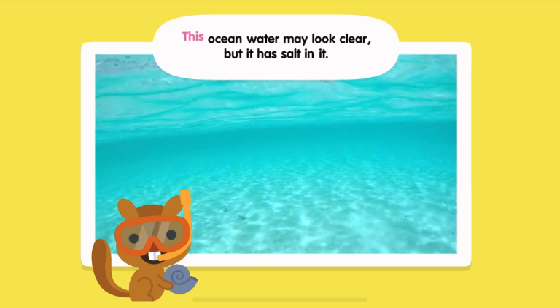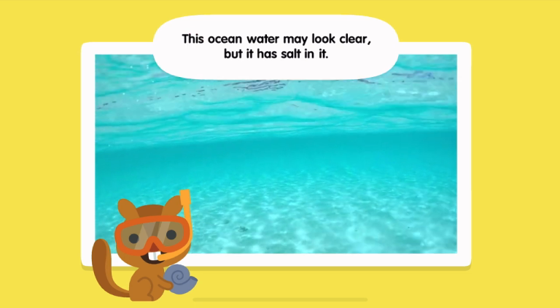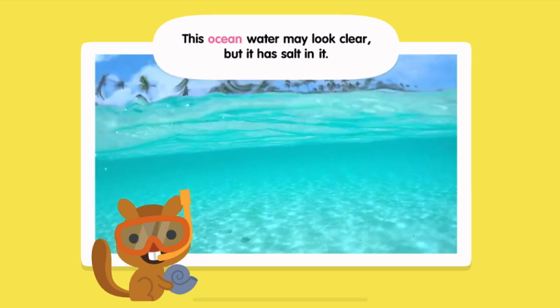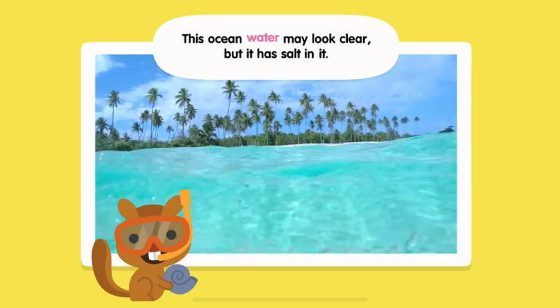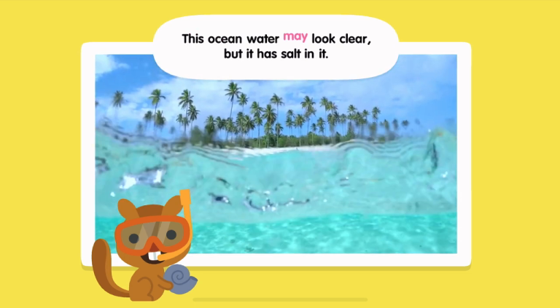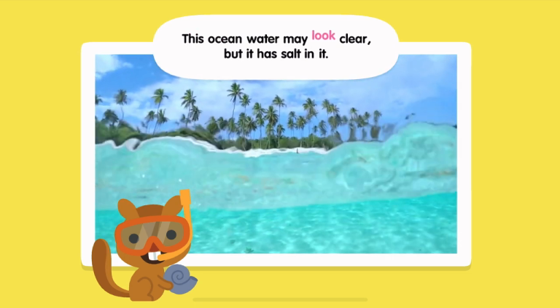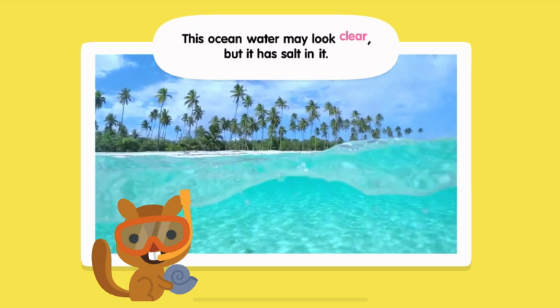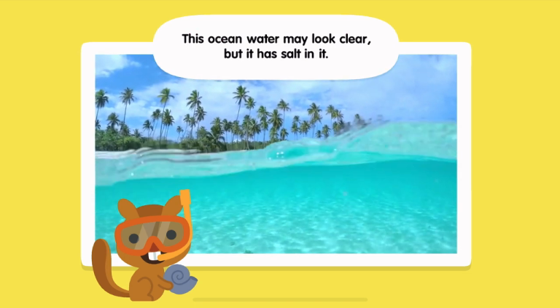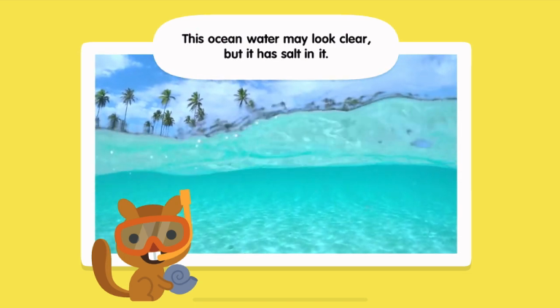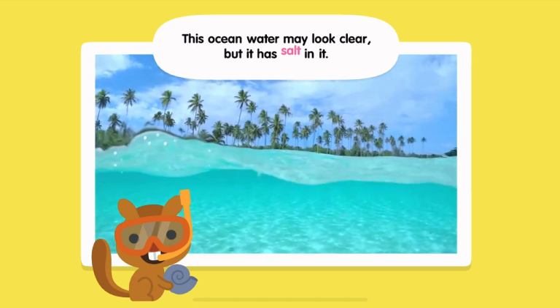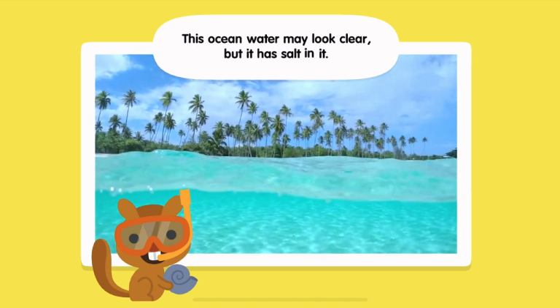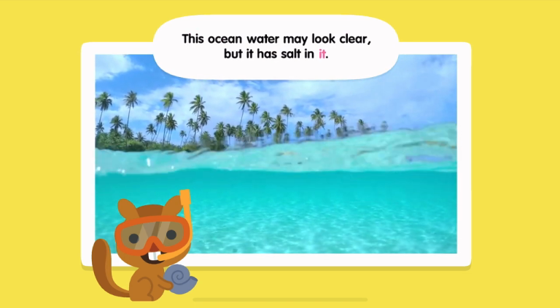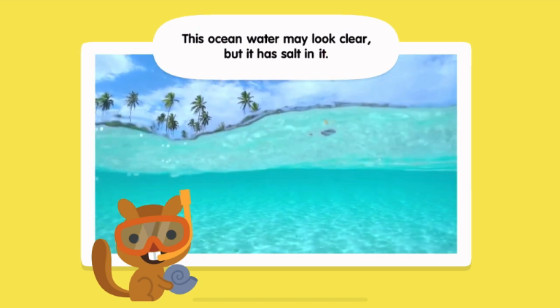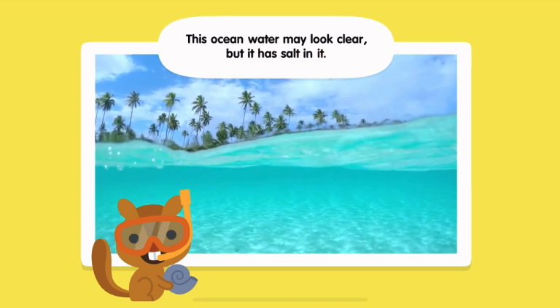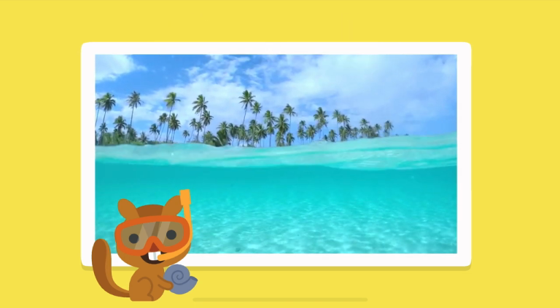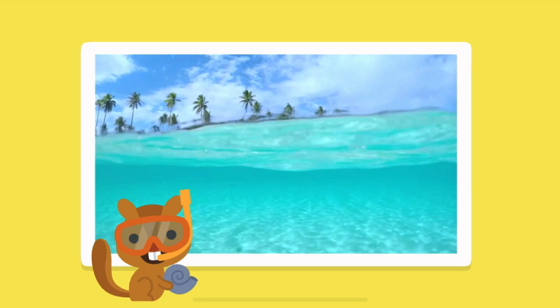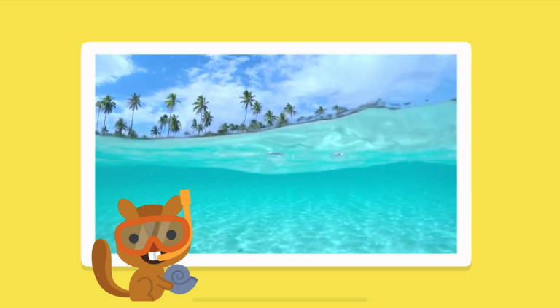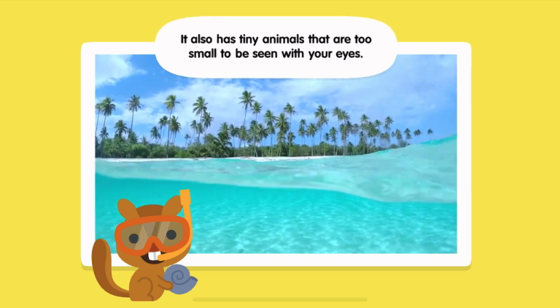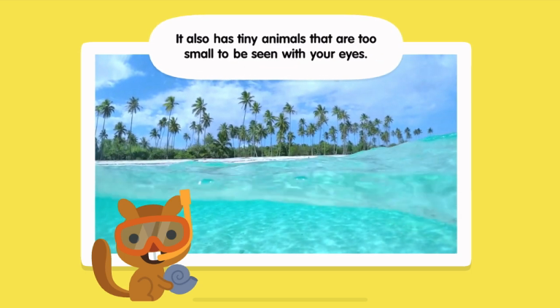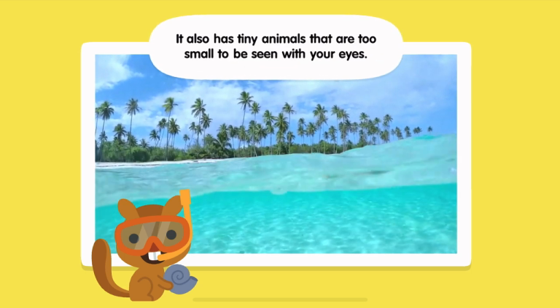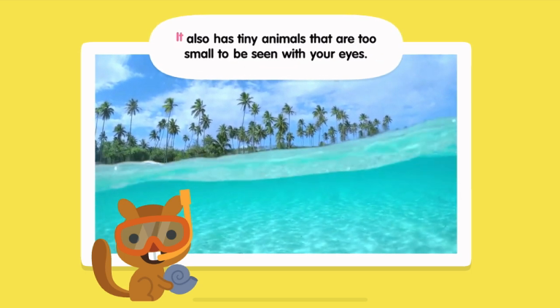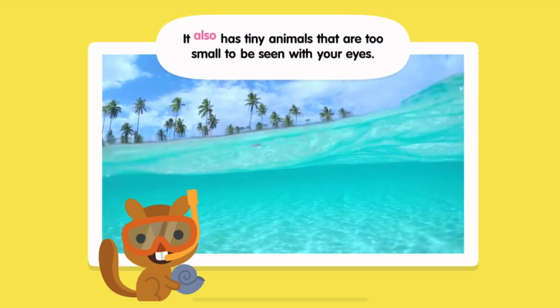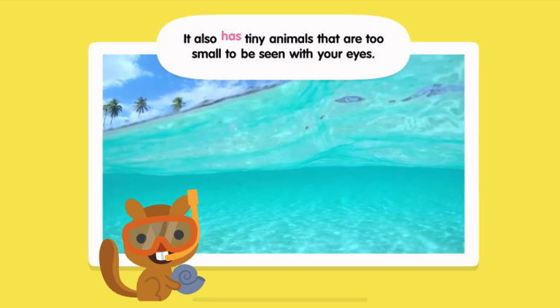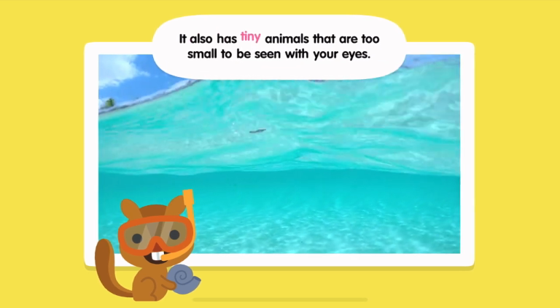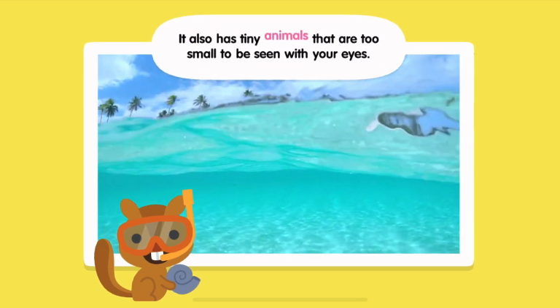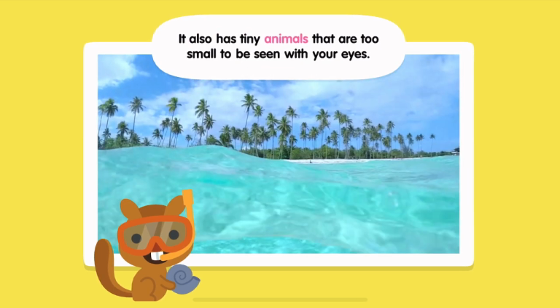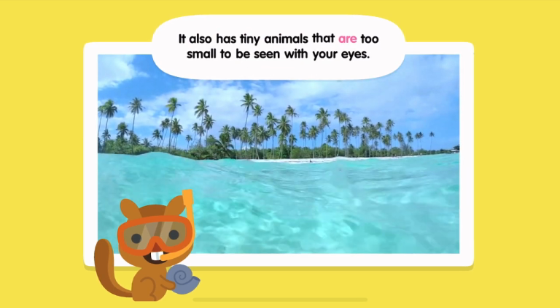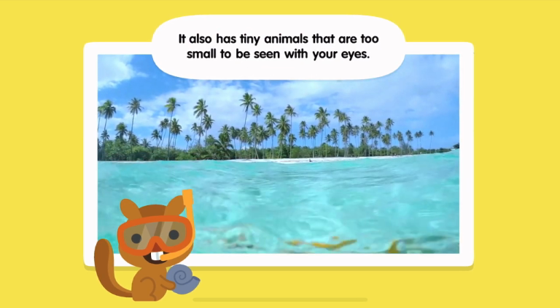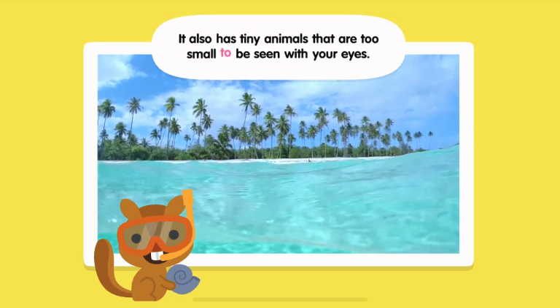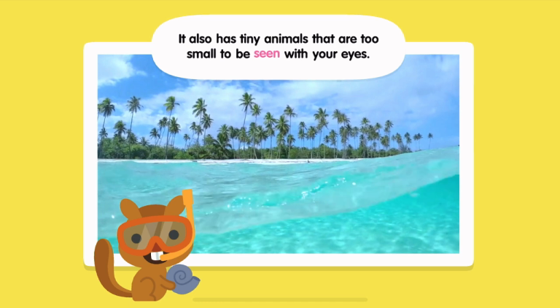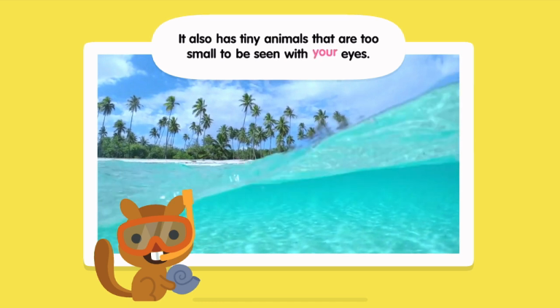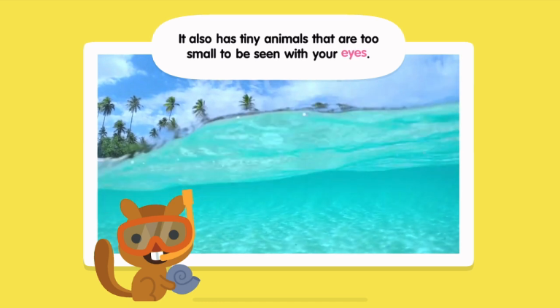This ocean water may look clear, but it has salt in it. It also has tiny animals that are too small to be seen with your eyes.